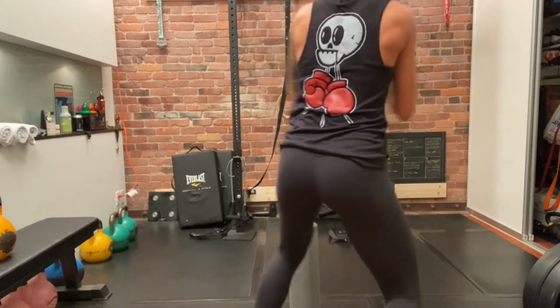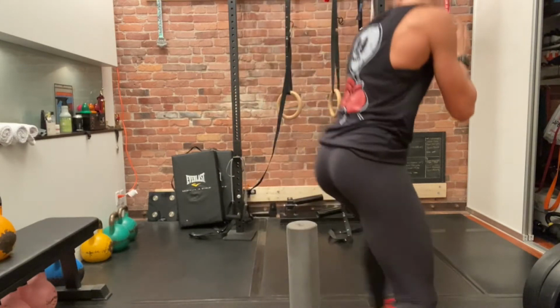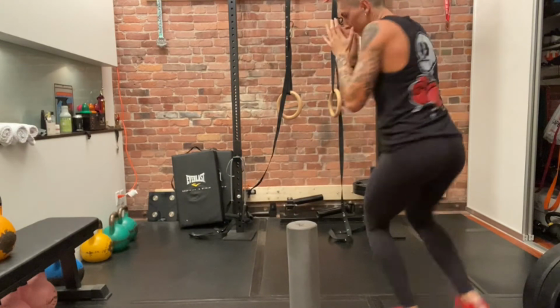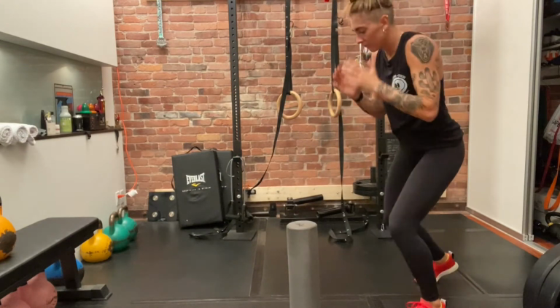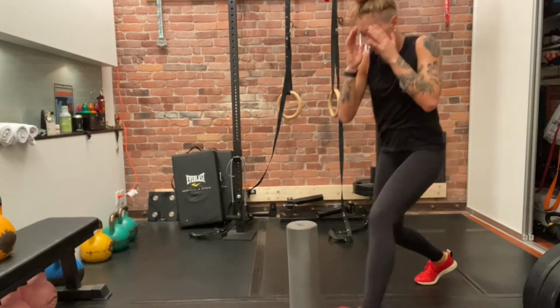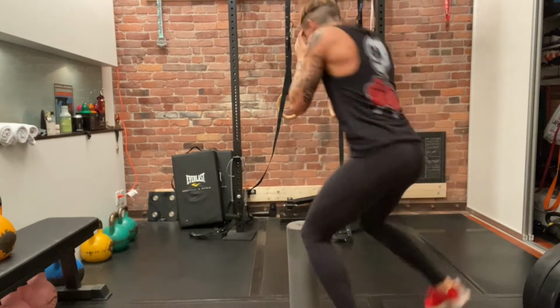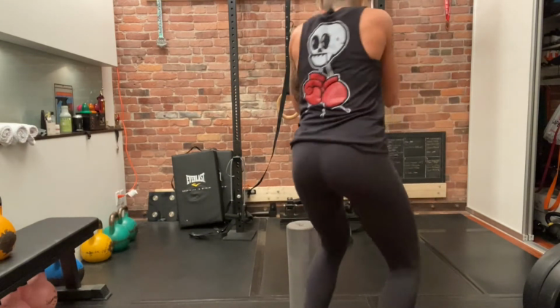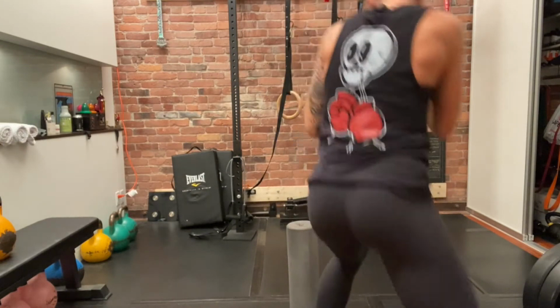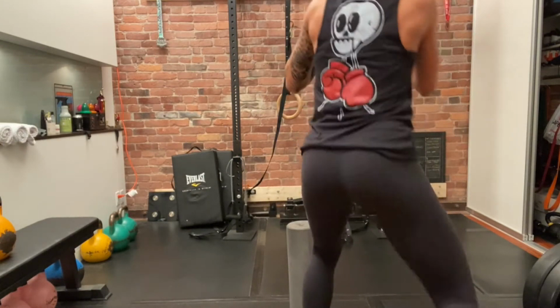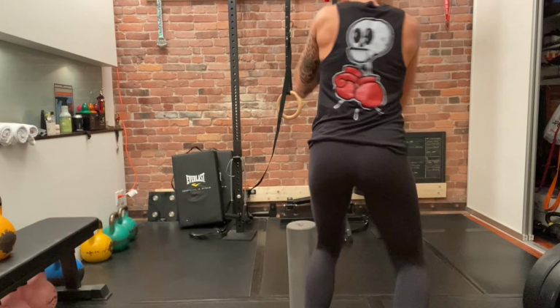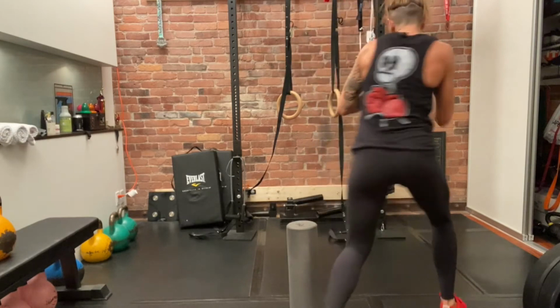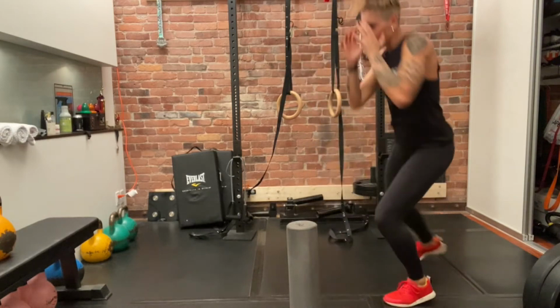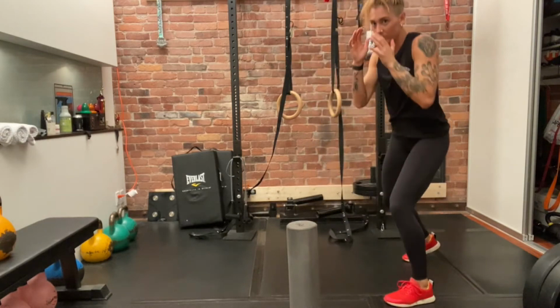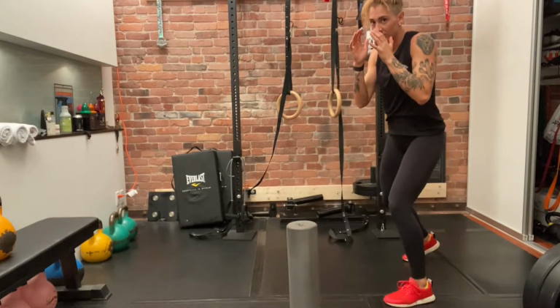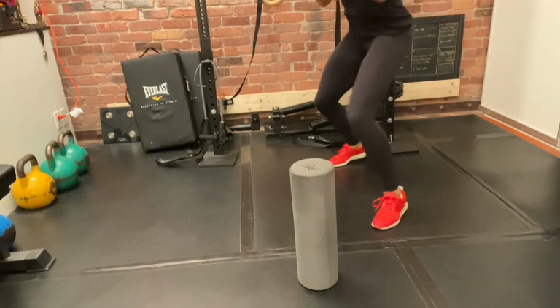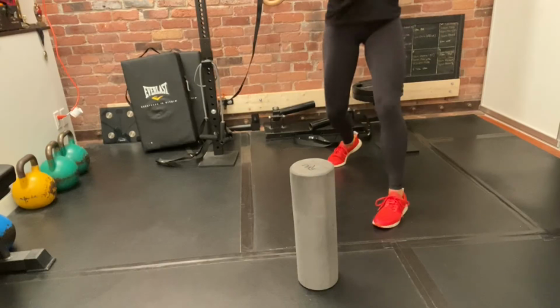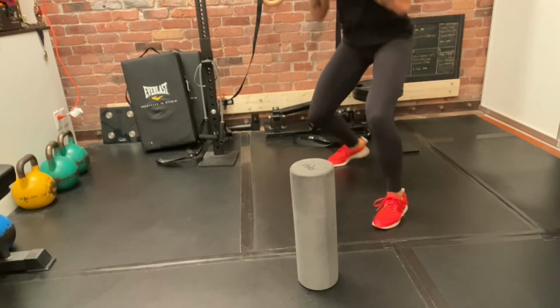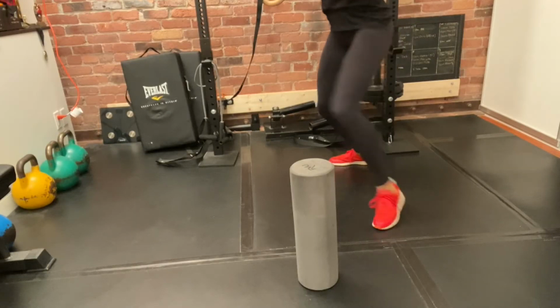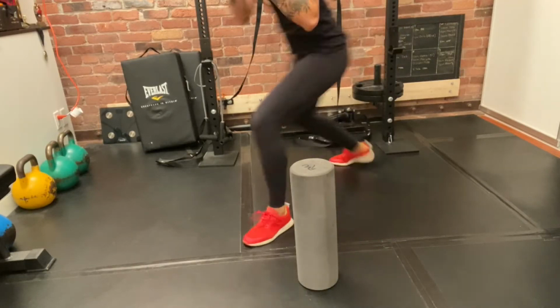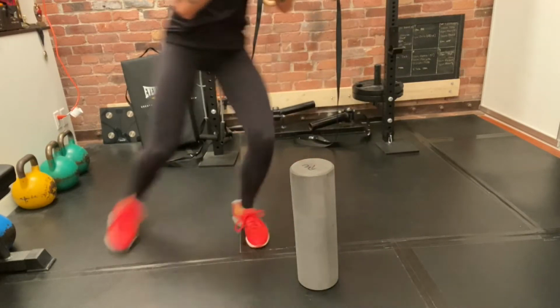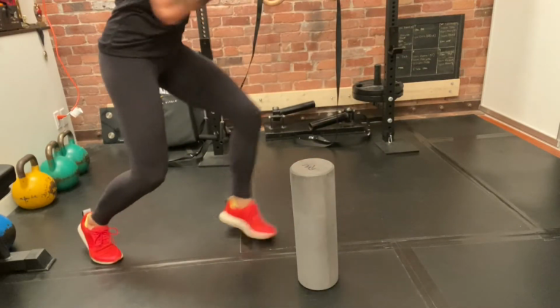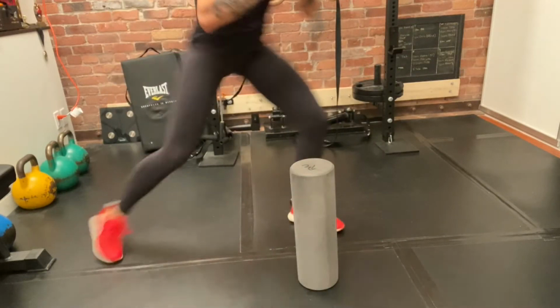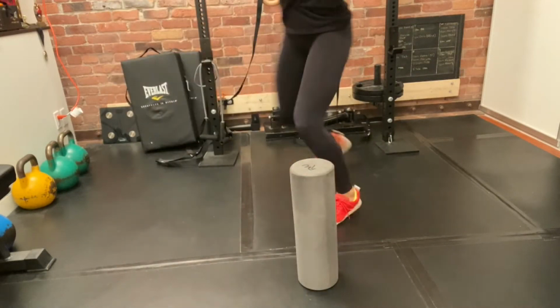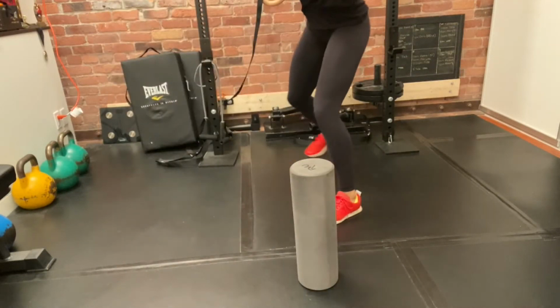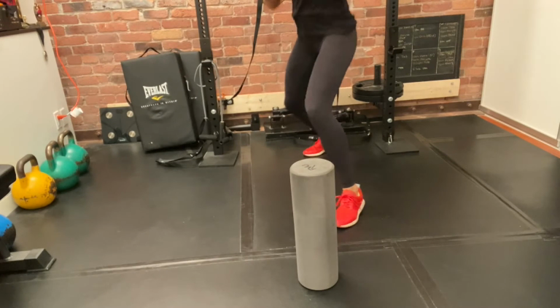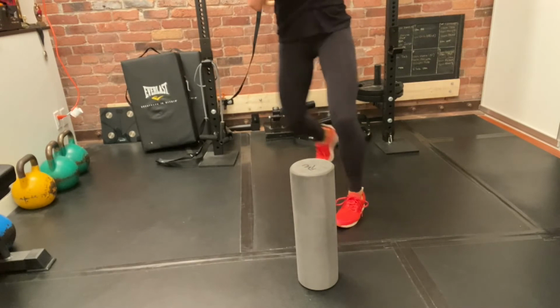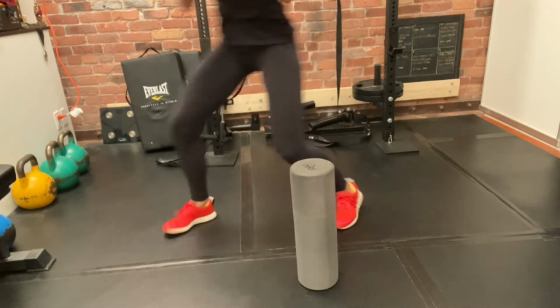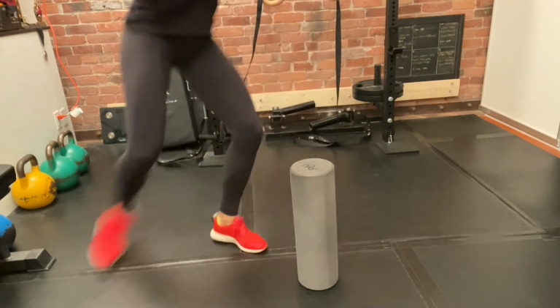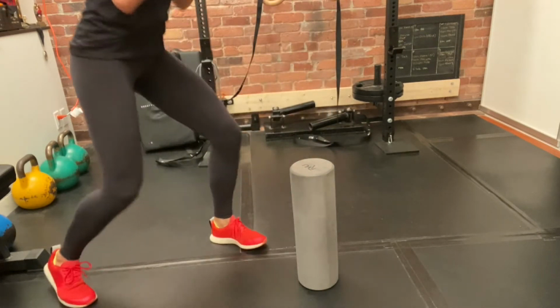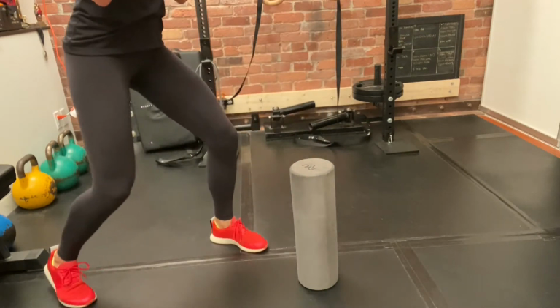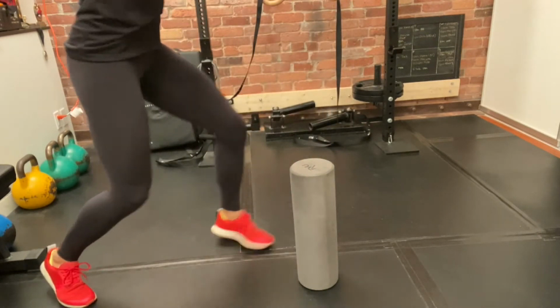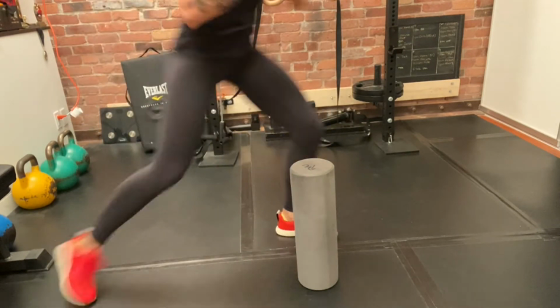Slip-slip roll, step around with the lead foot, slip back and pivot, pull, C step. Here's the footwork — there's that first step around, step back around, pull, and then the C step.